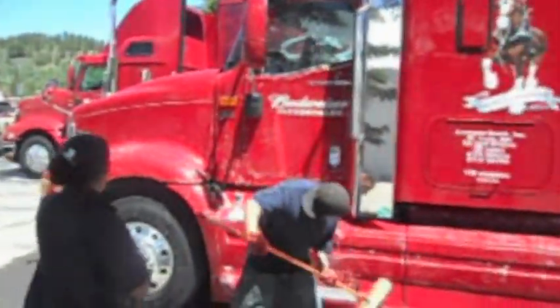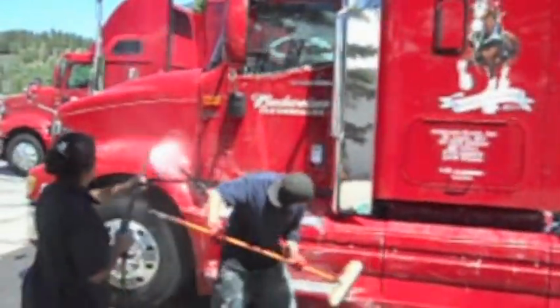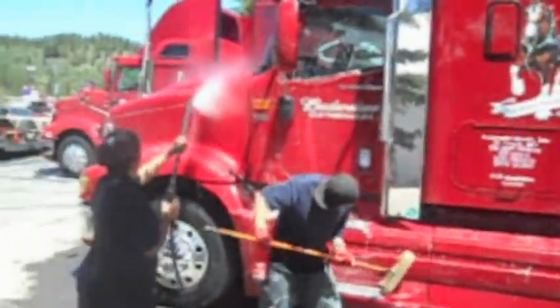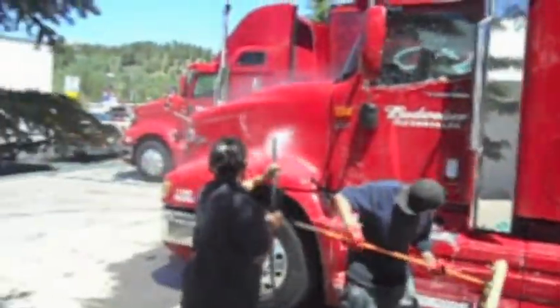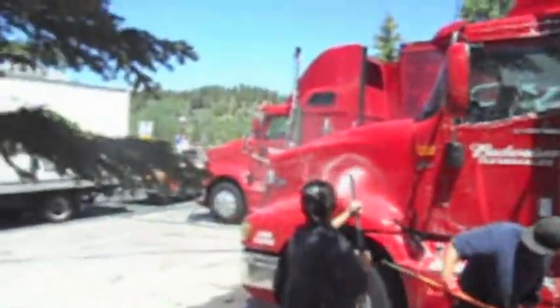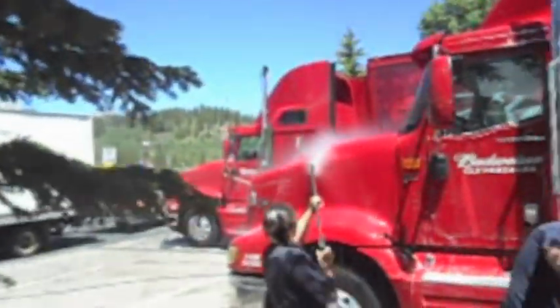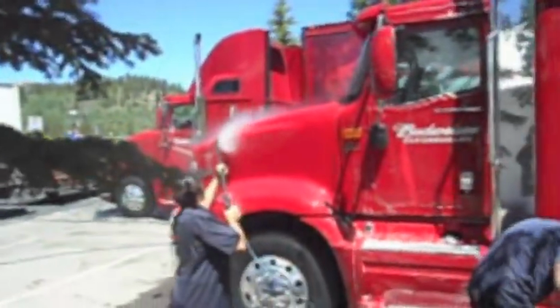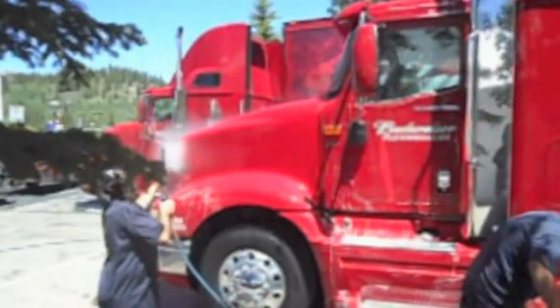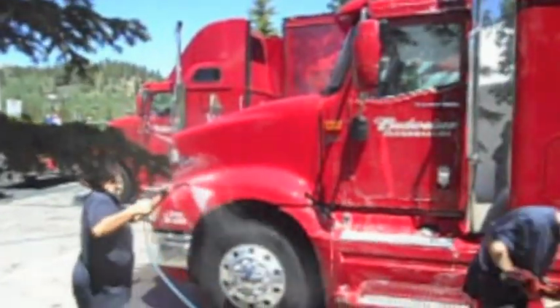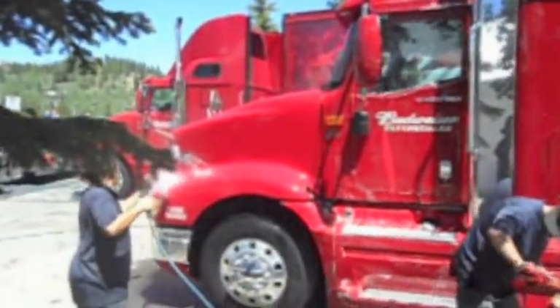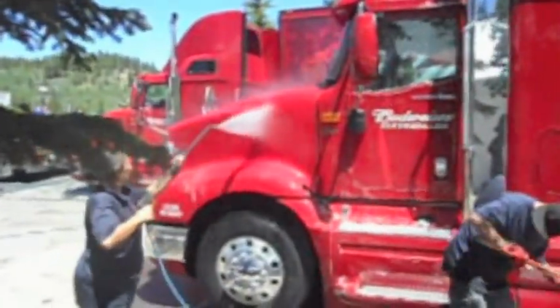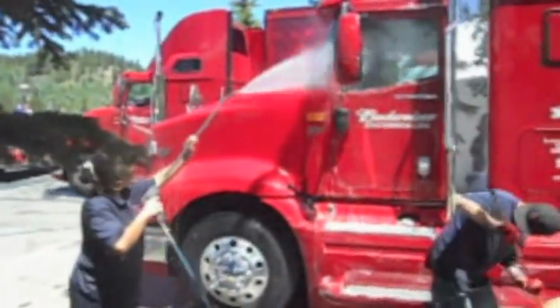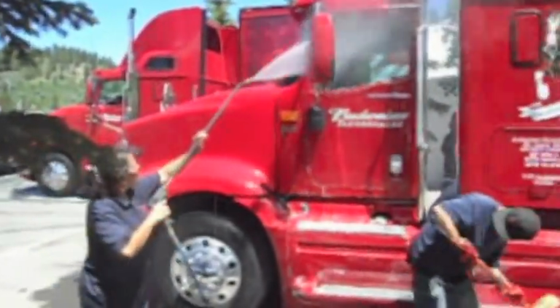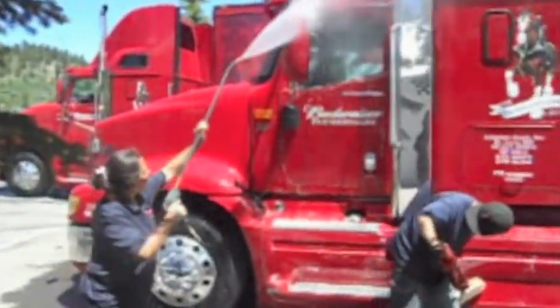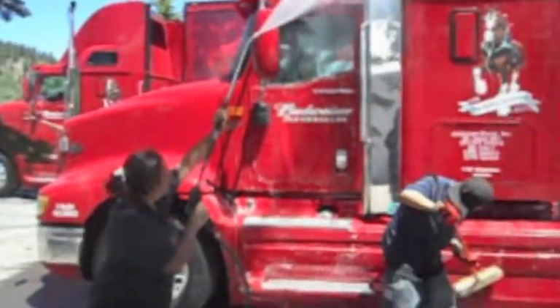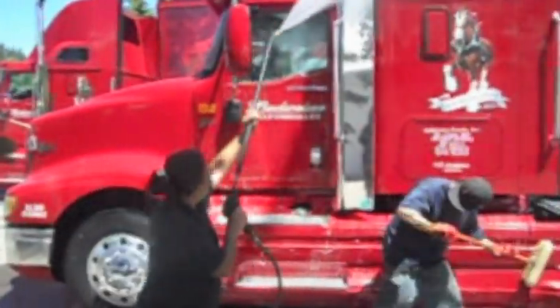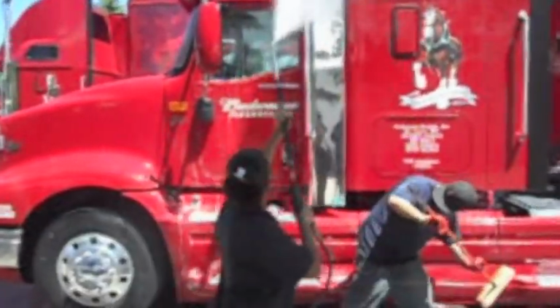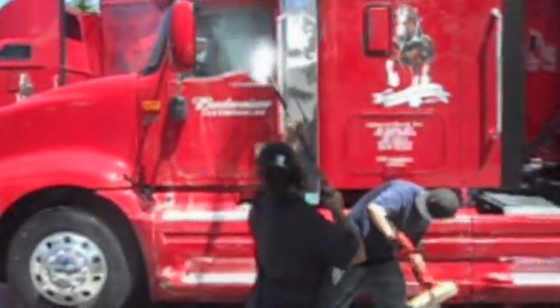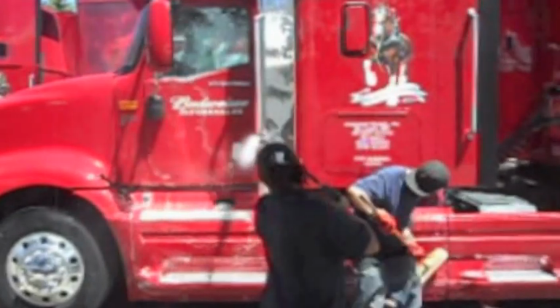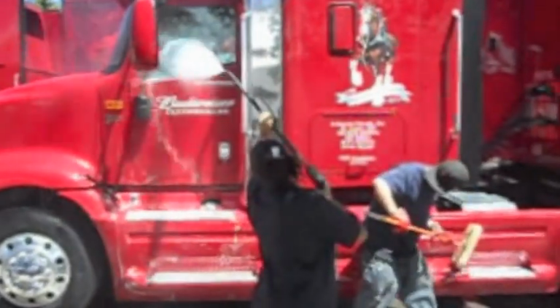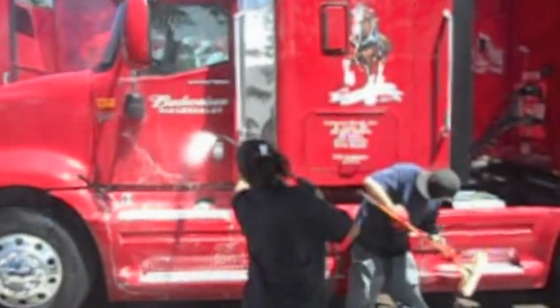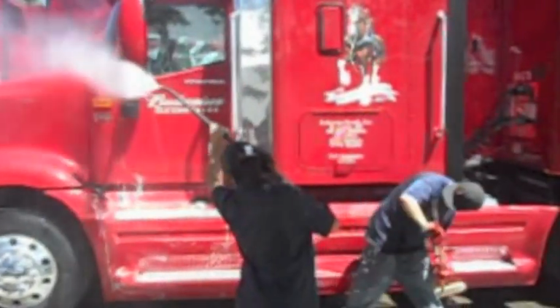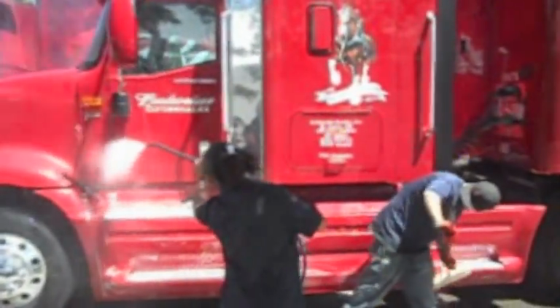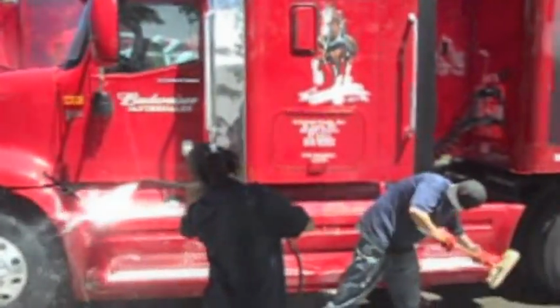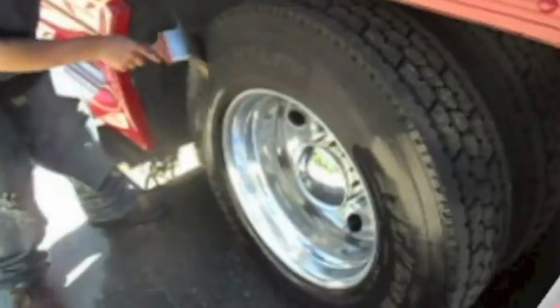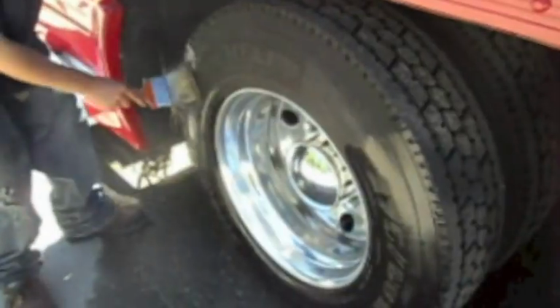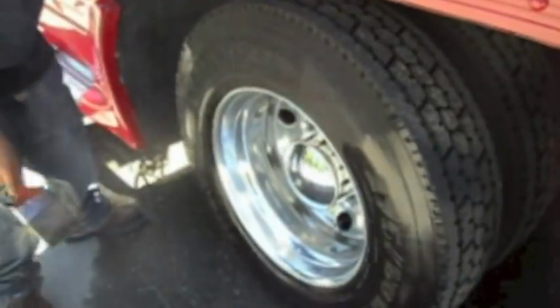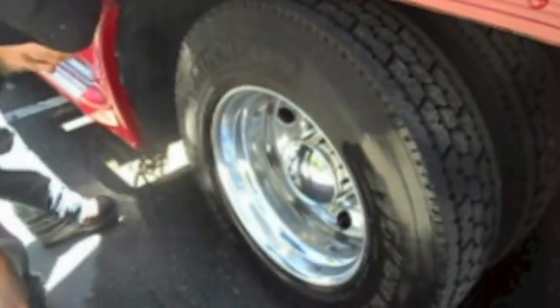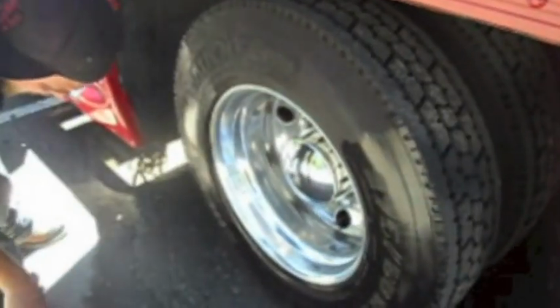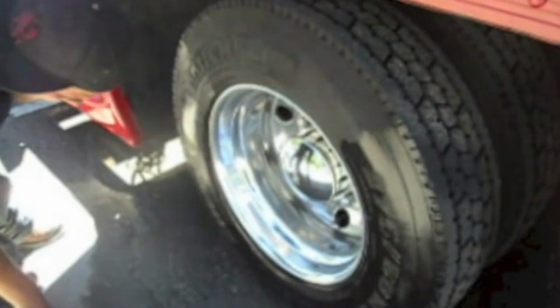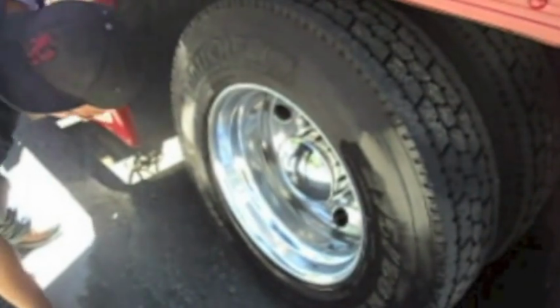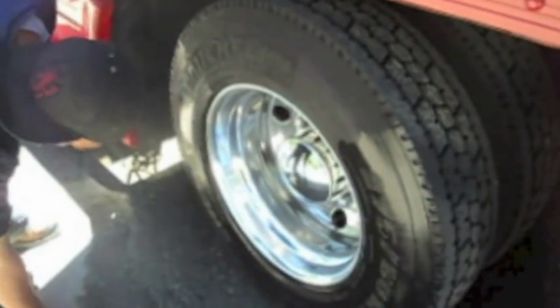They also asked us to bring our water recovery trailer to make sure there wasn't any runoff into areas where it shouldn't go. Then we applied some tire shine to make the tires show ready.